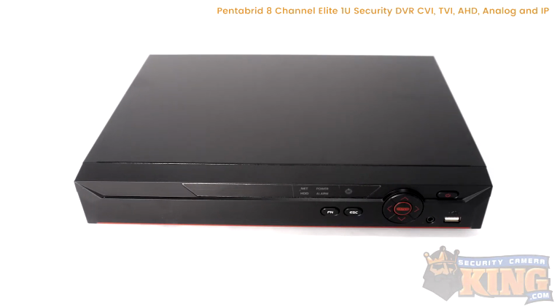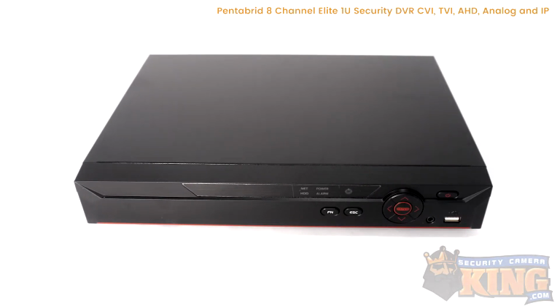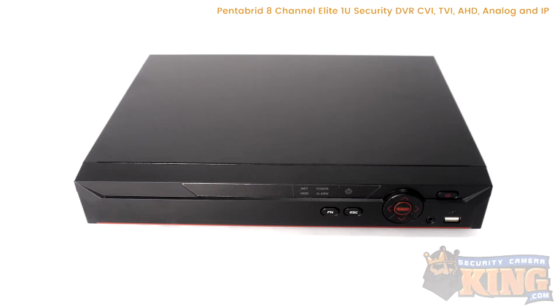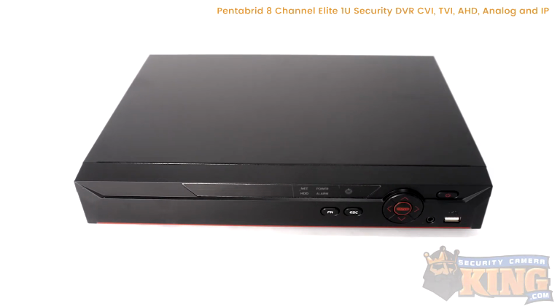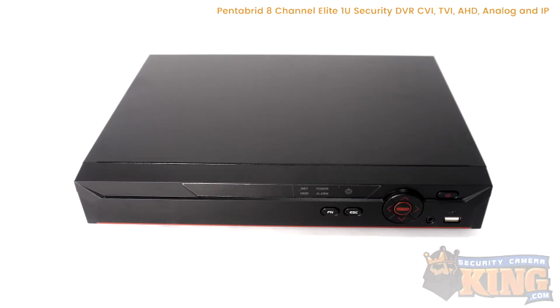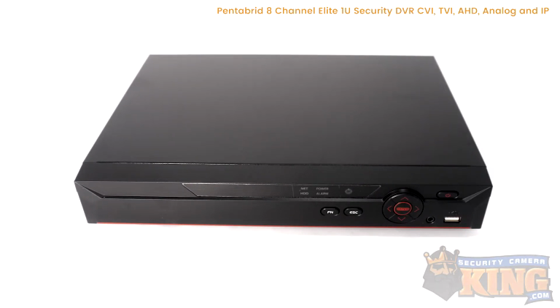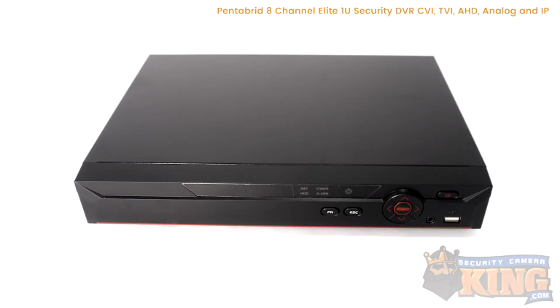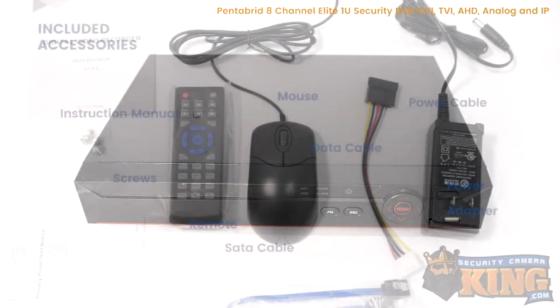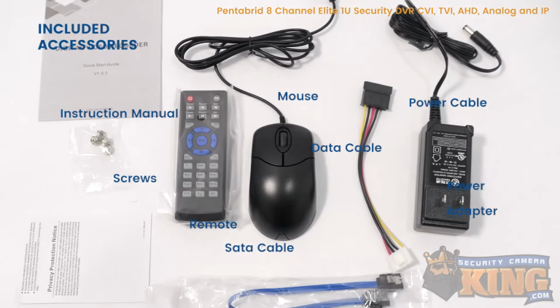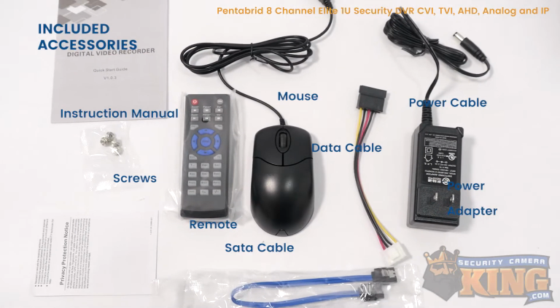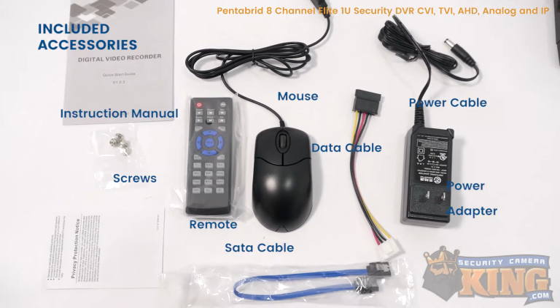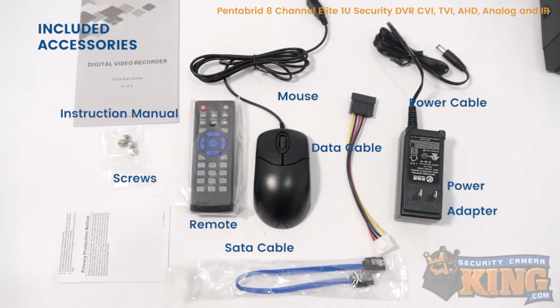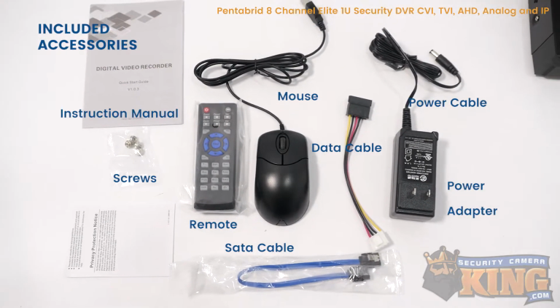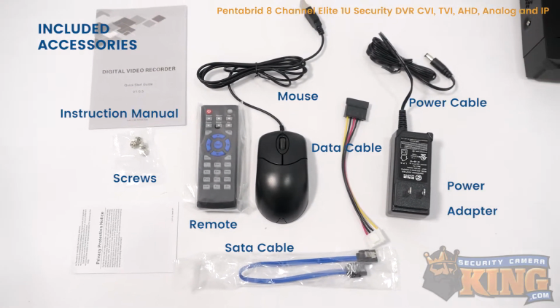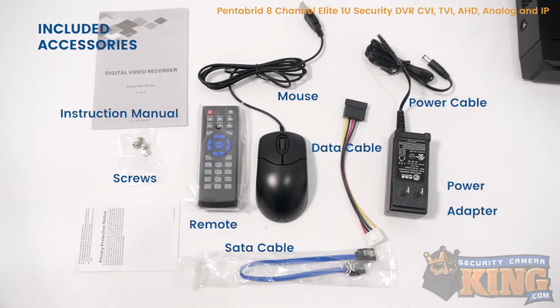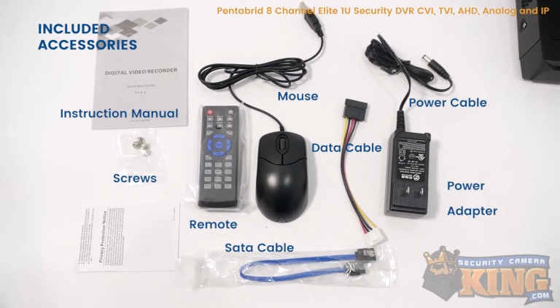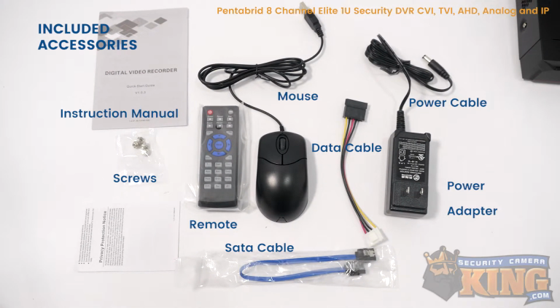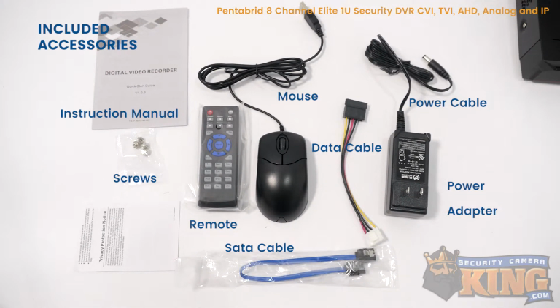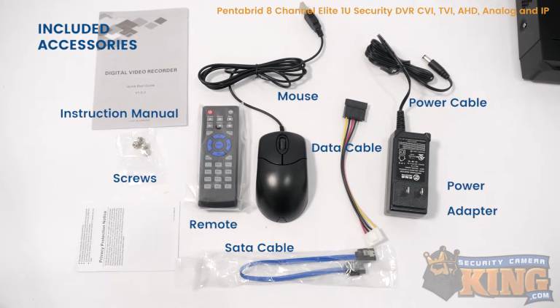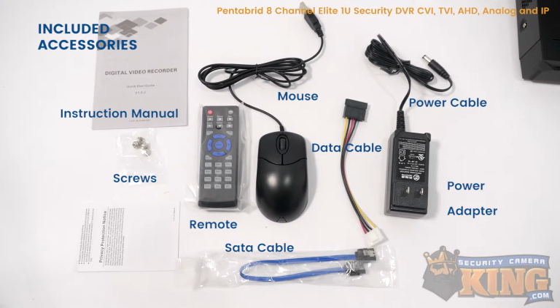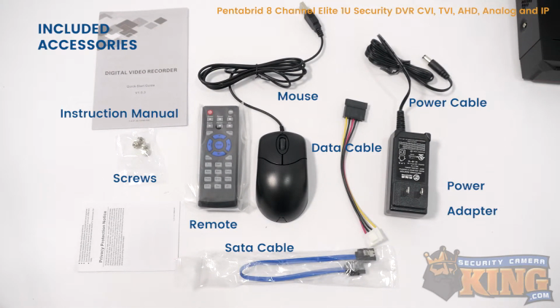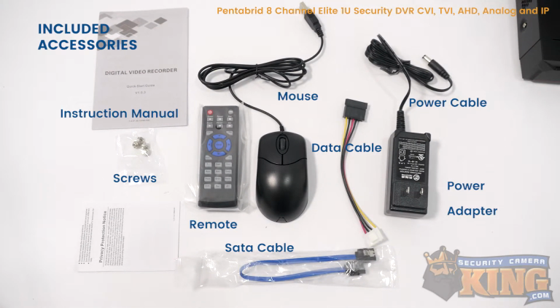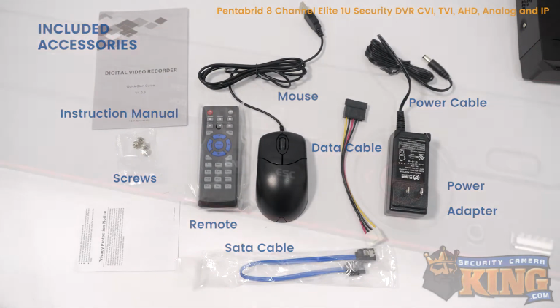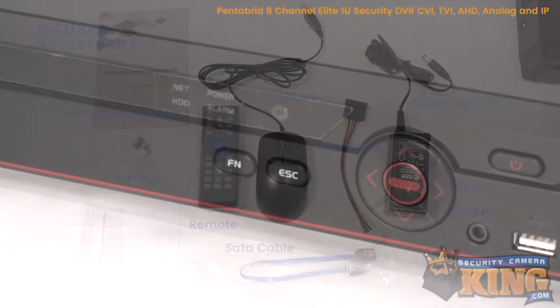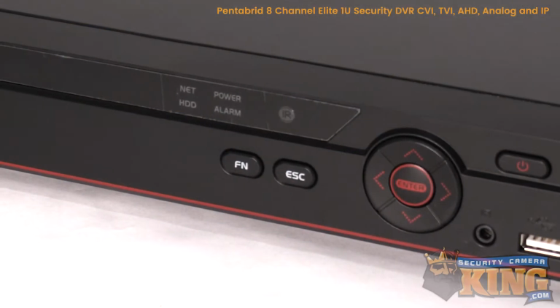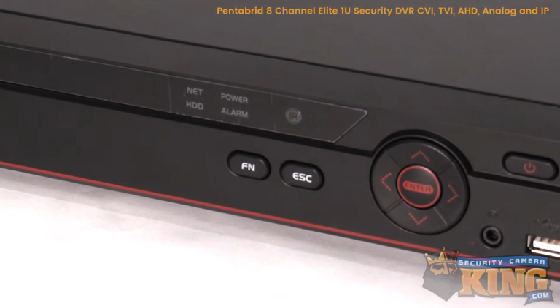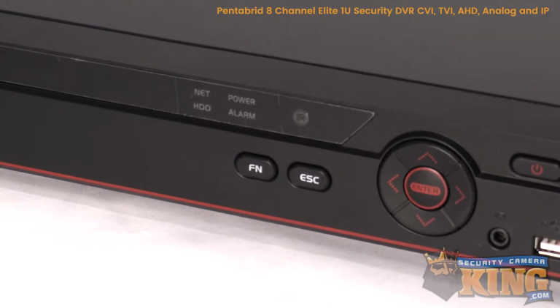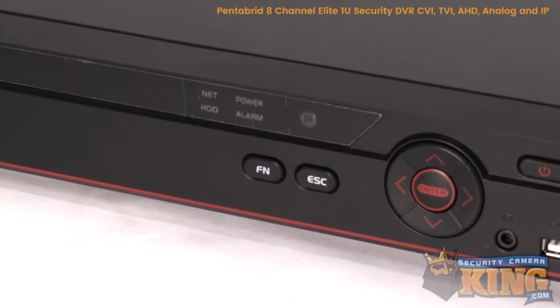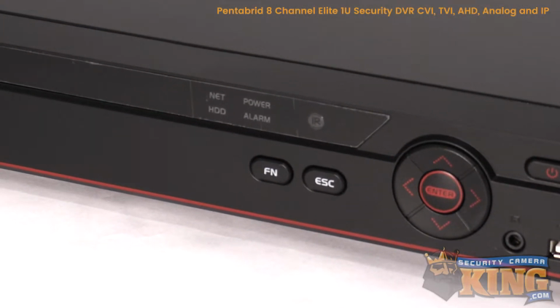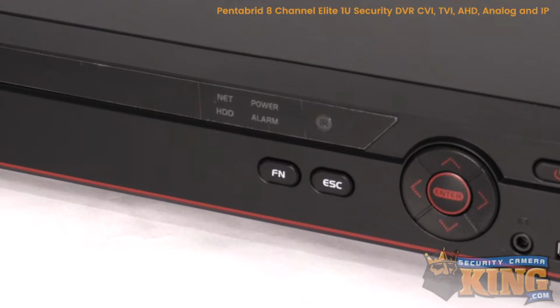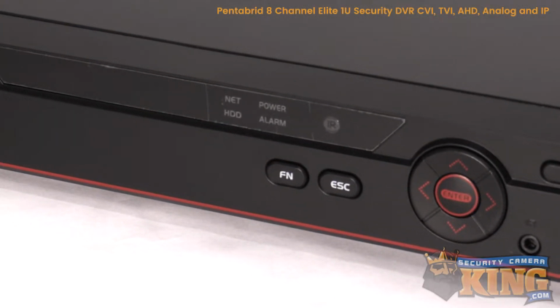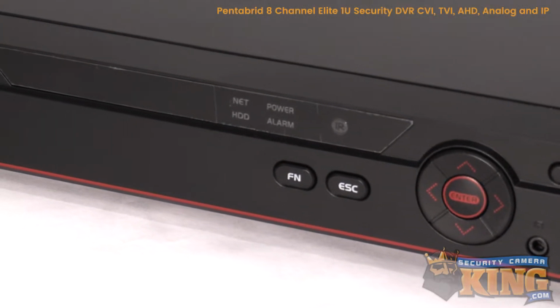This DVR records video using the H.265 Plus smart codec, which can reduce bitrate and storage requirements up to 90% compared to H.264, the previous compression standard.